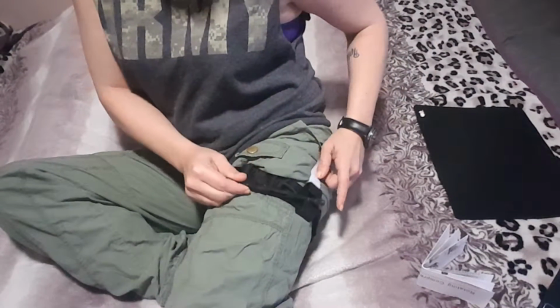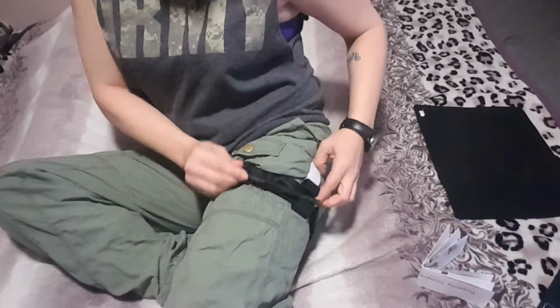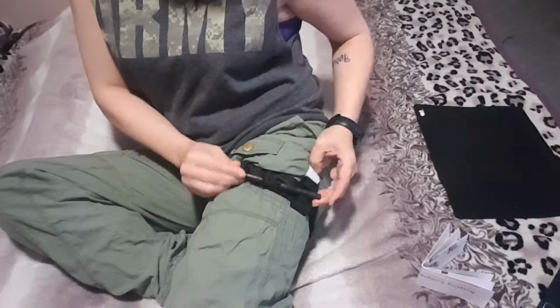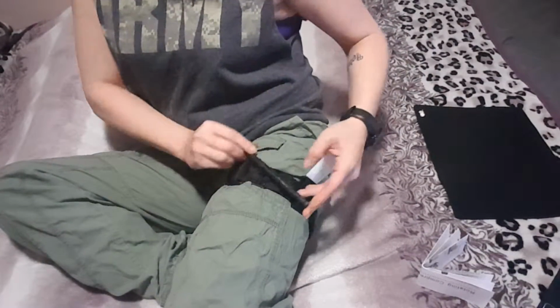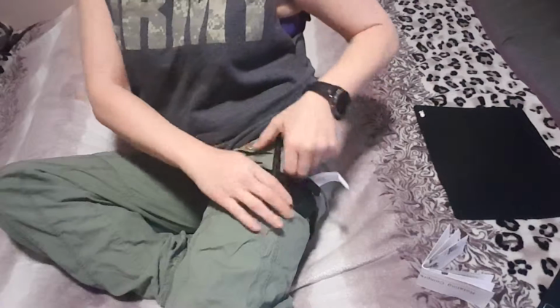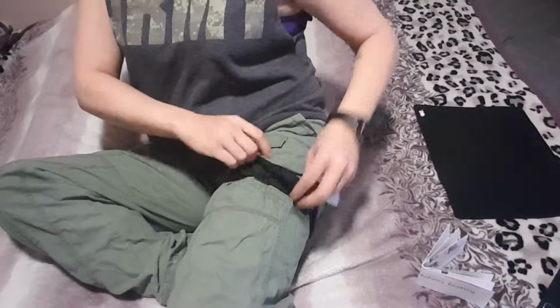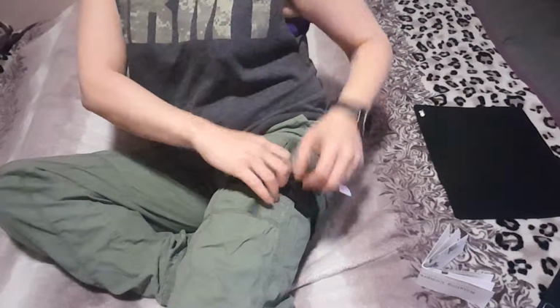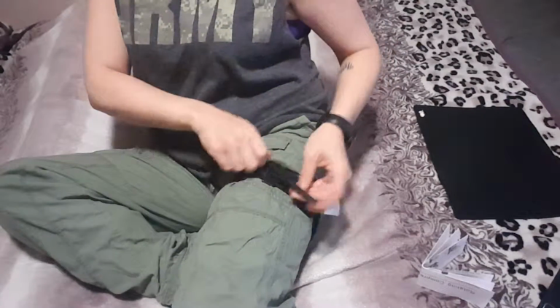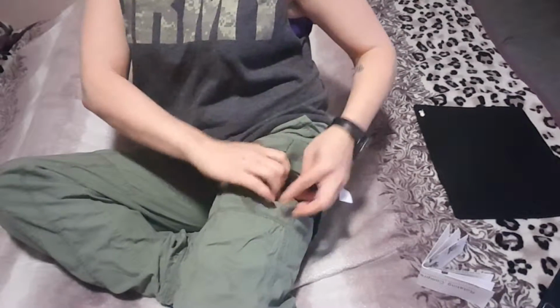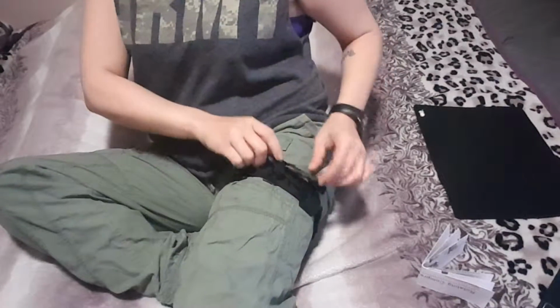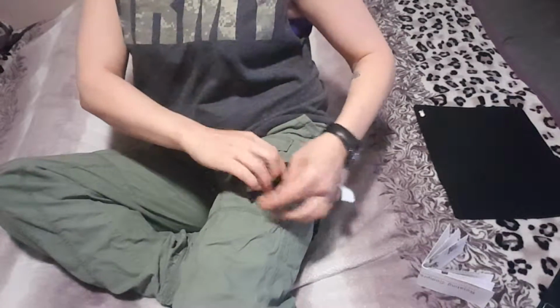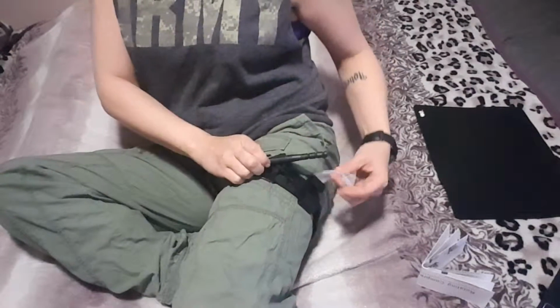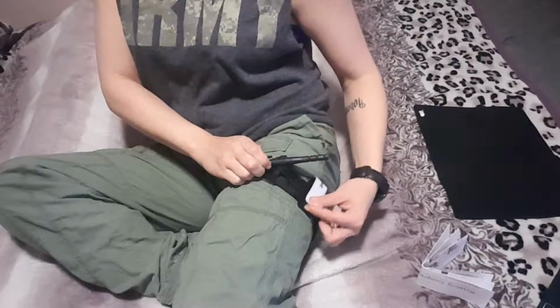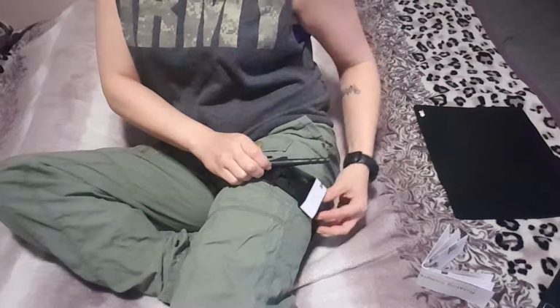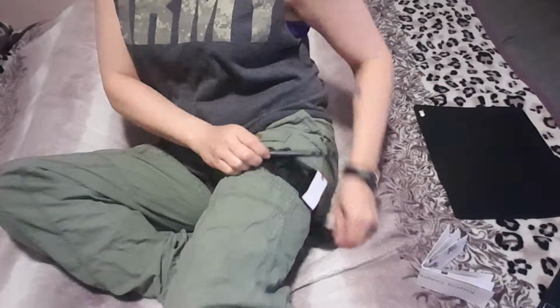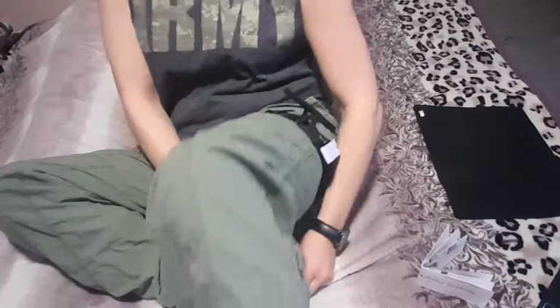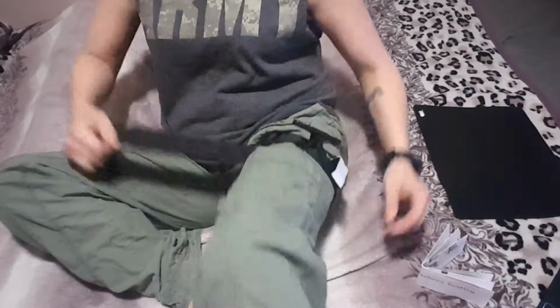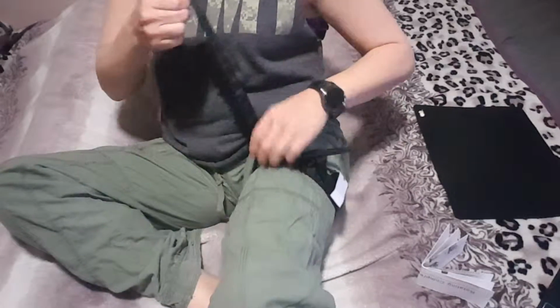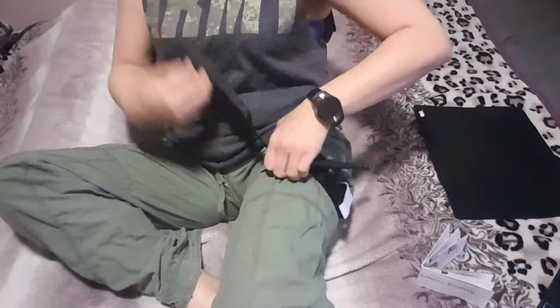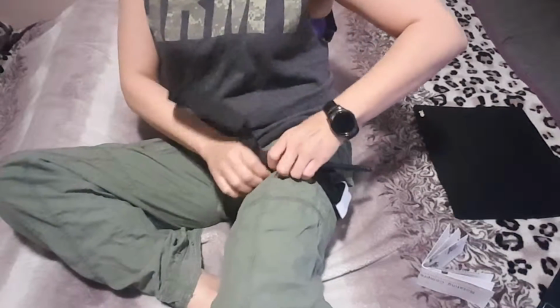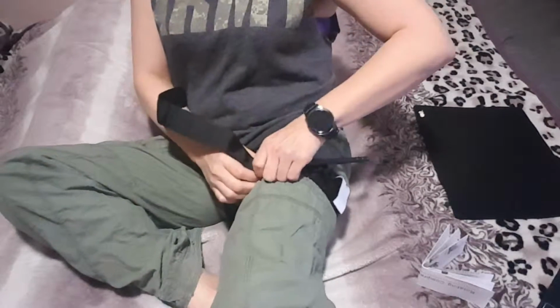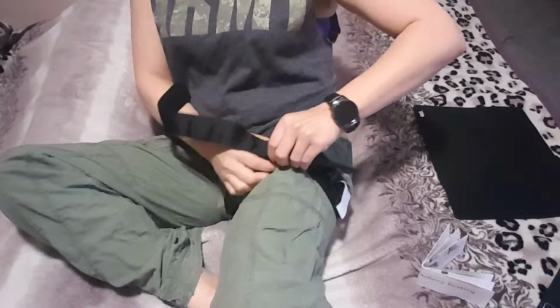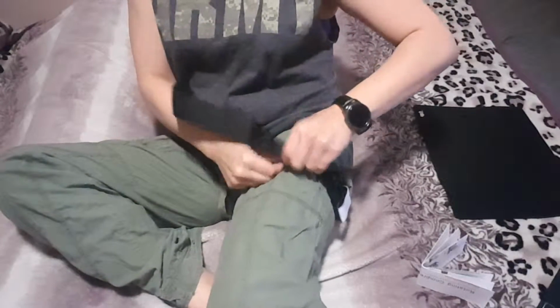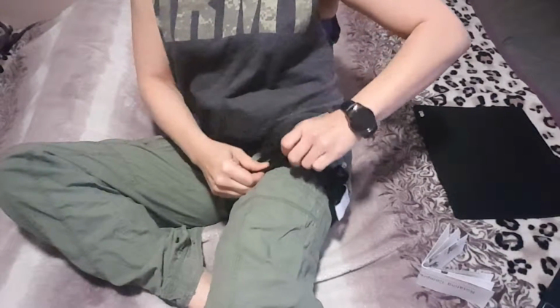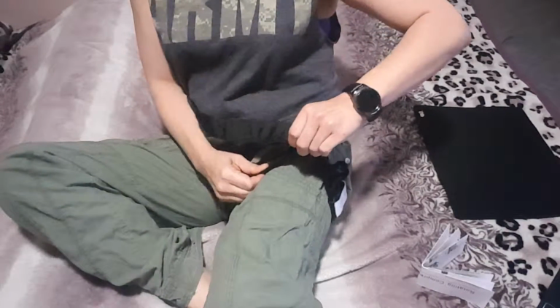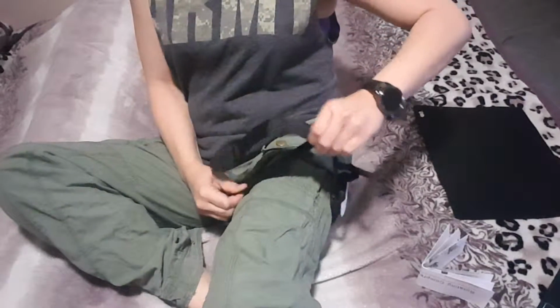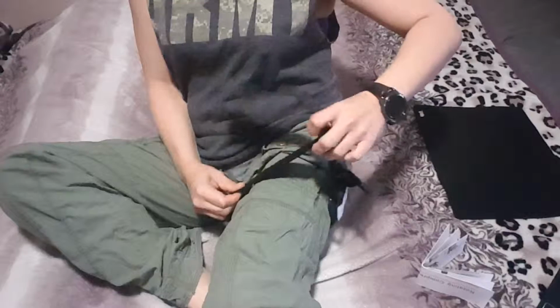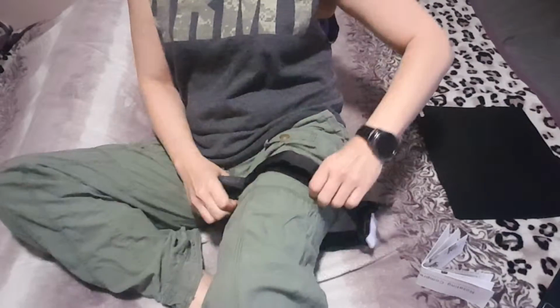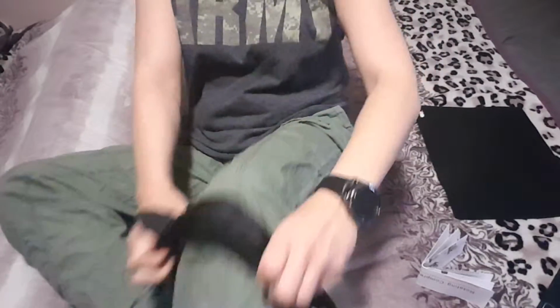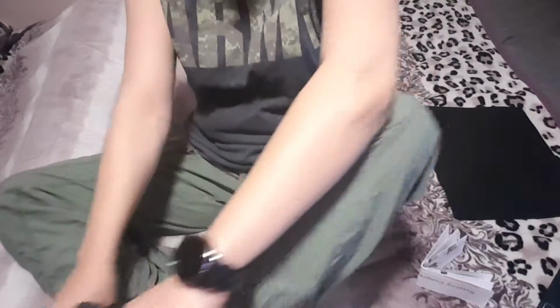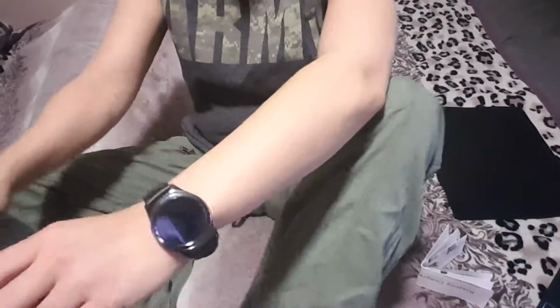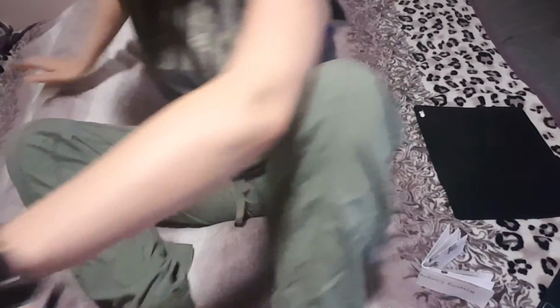Very simple. Pull that out, pull that out, unwind it. Now let's put this back in place — Velcro, pull up, just like a regular belt, and back off again.